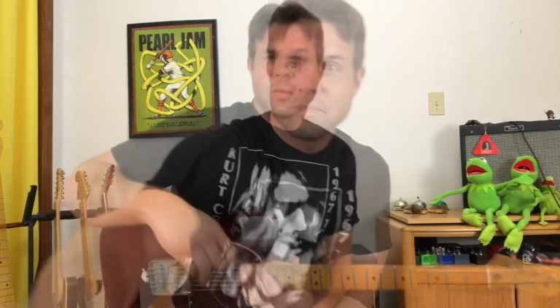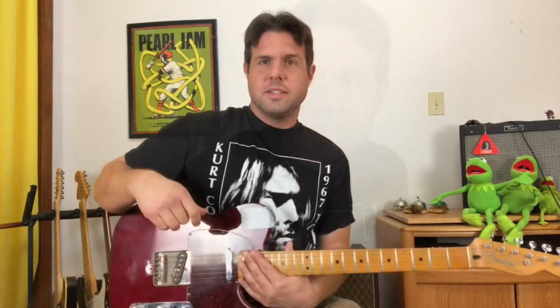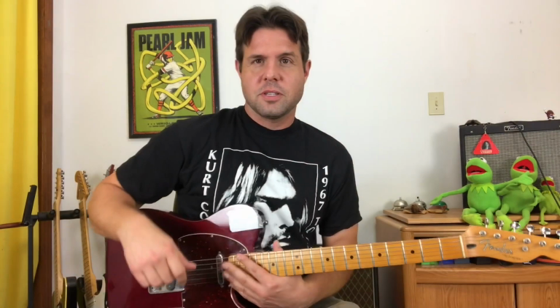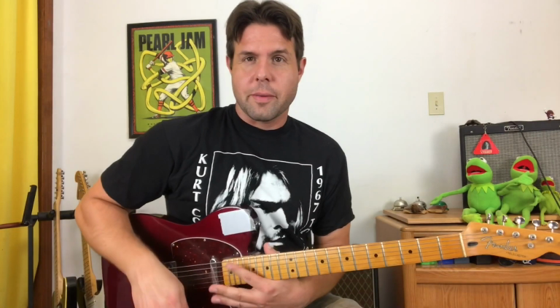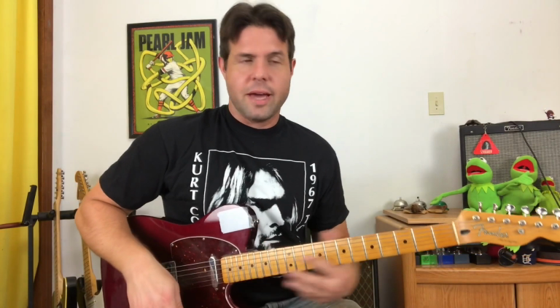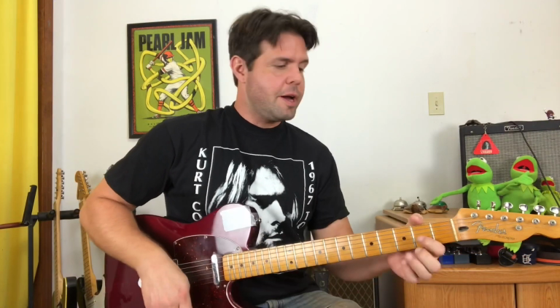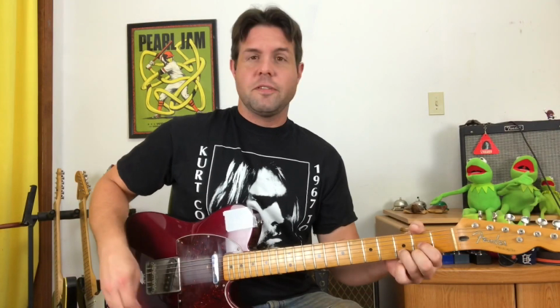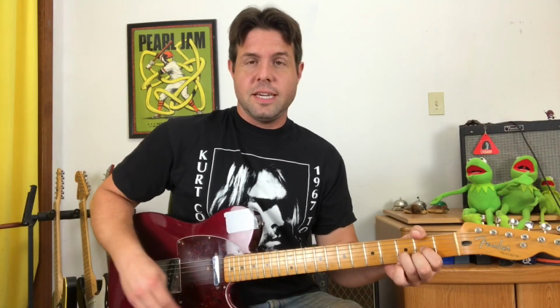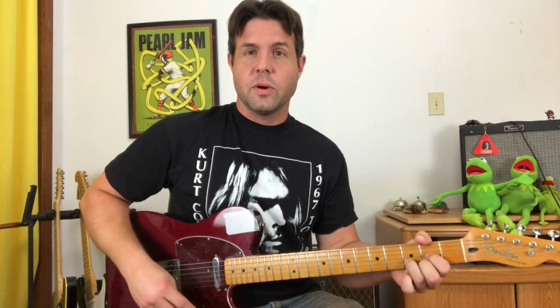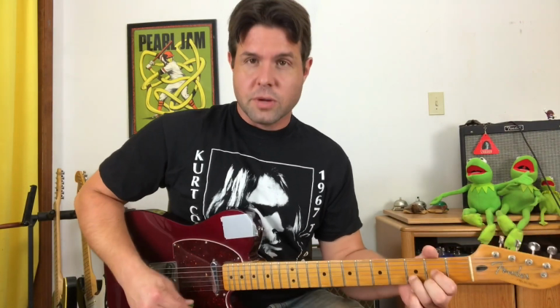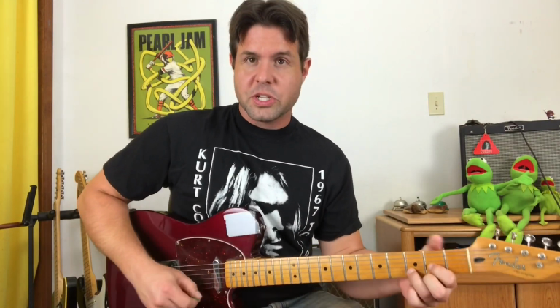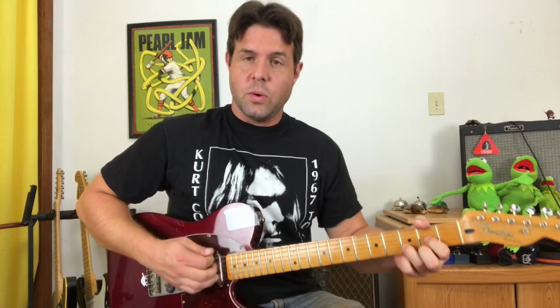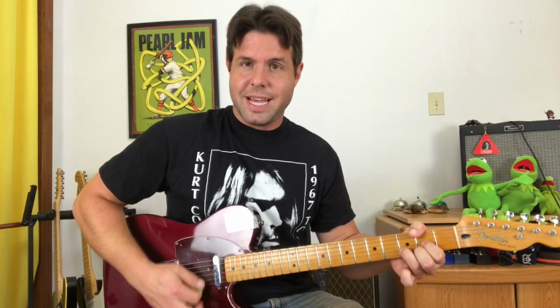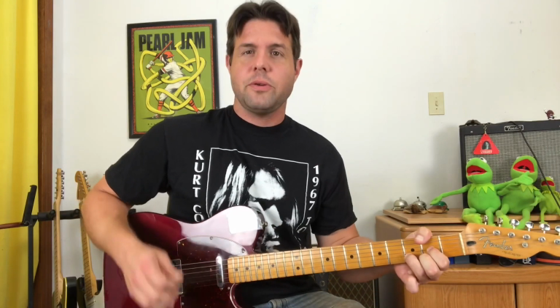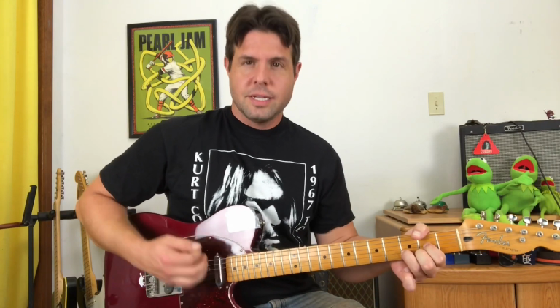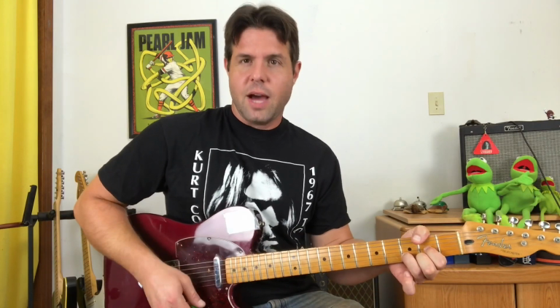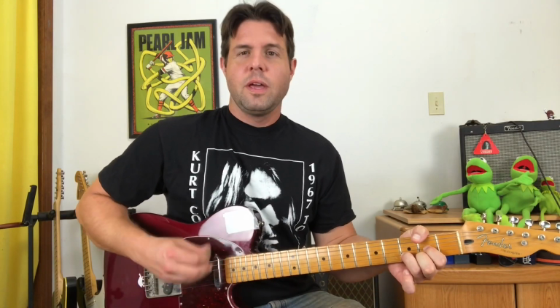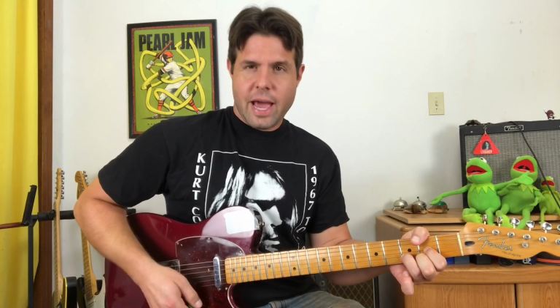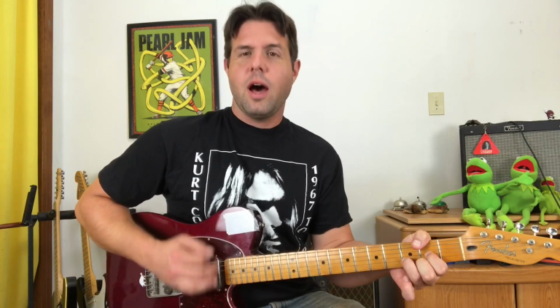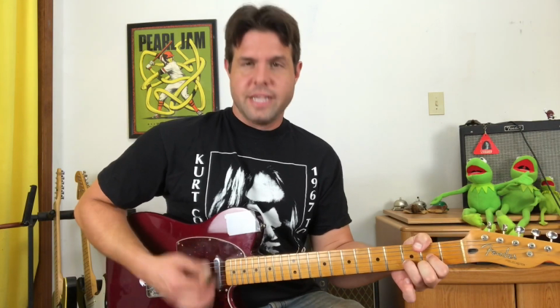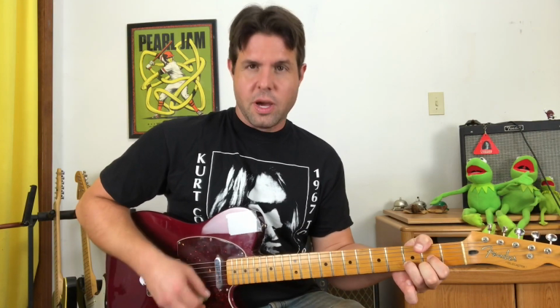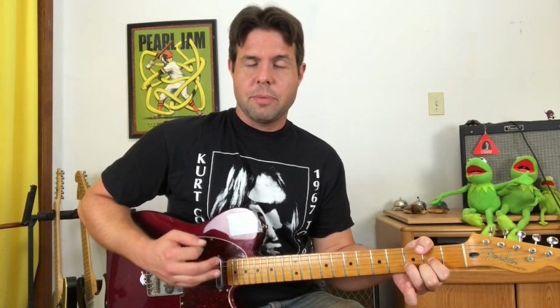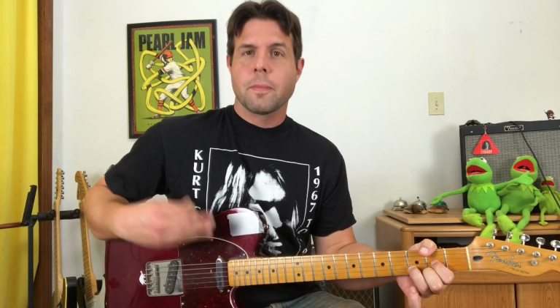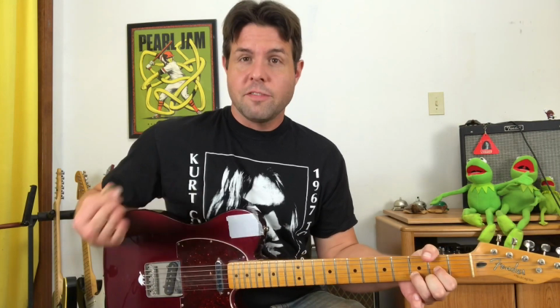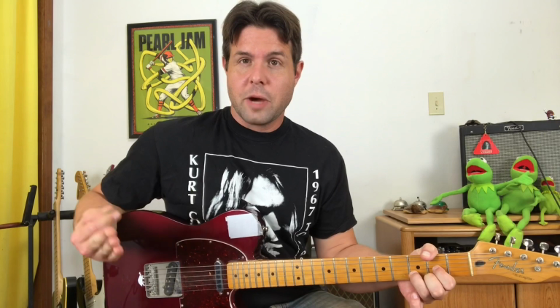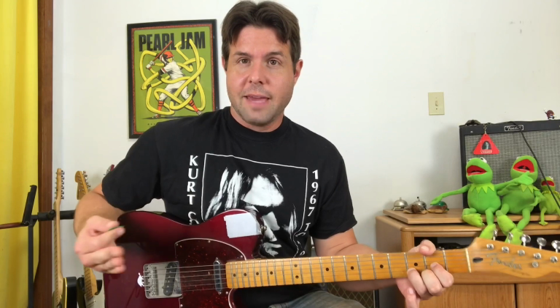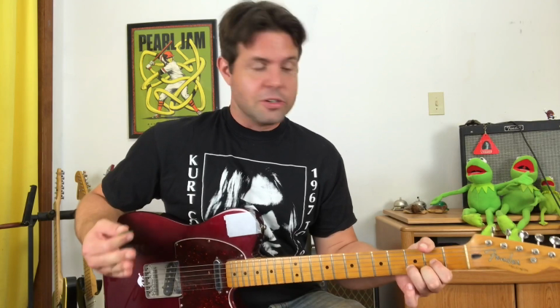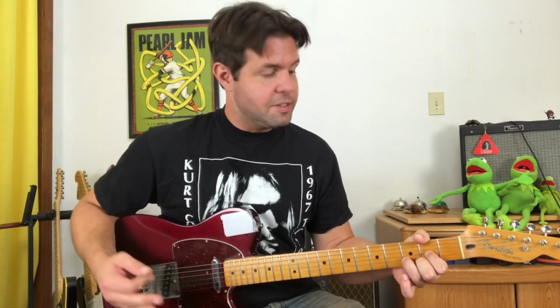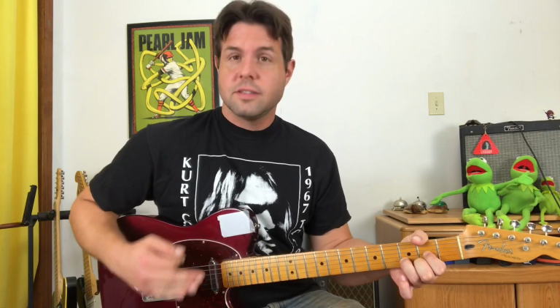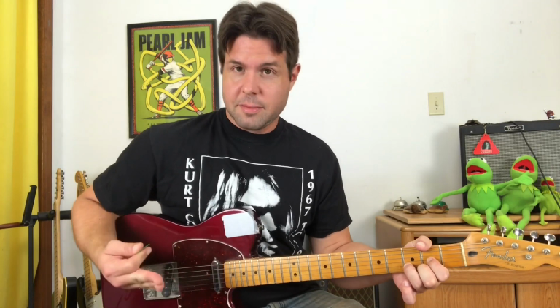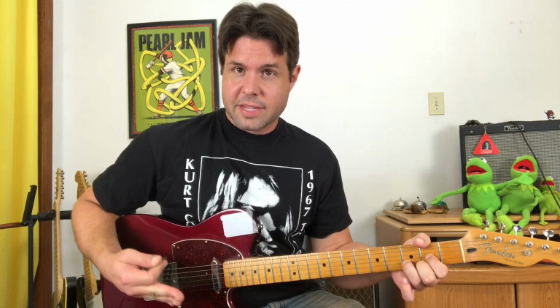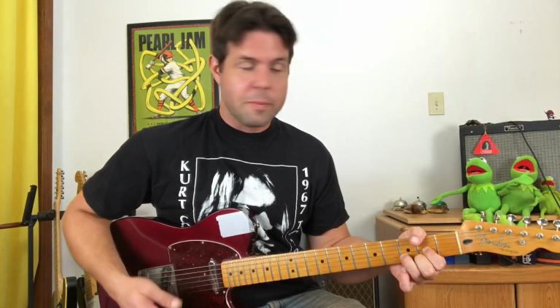Right down to the strumming pattern. Grab yourself a D chord and you are going to go down, down, down, up, down, up — followed by A minor 7, with the same exact strumming pattern.